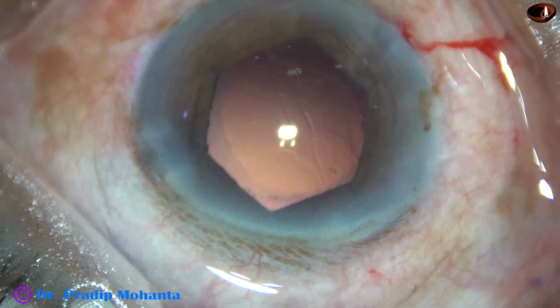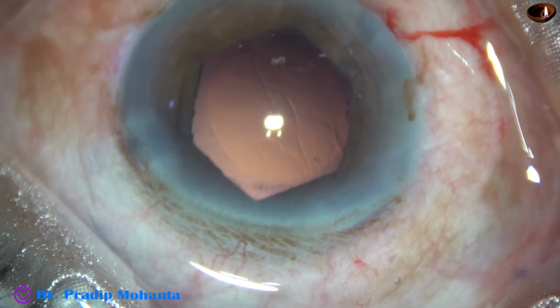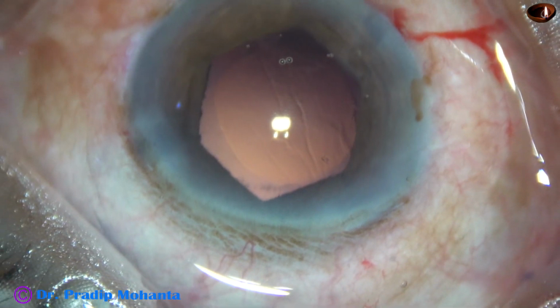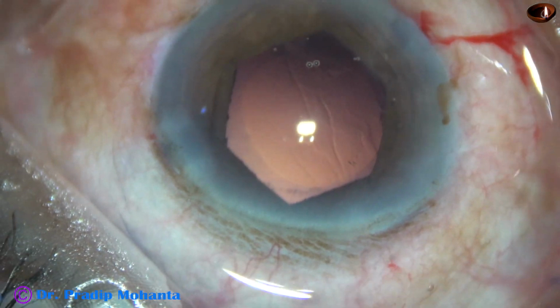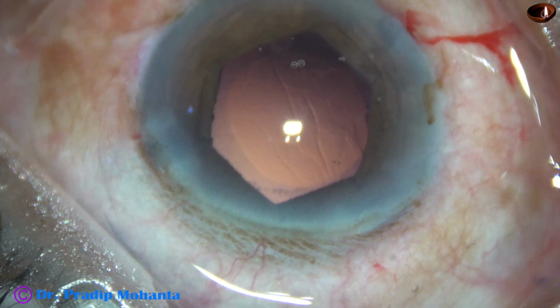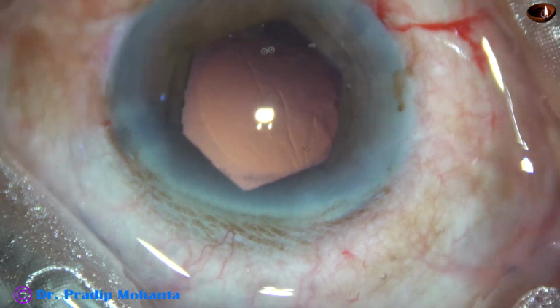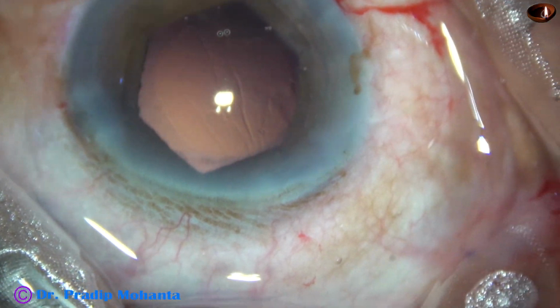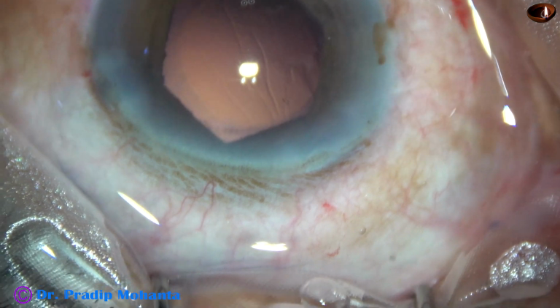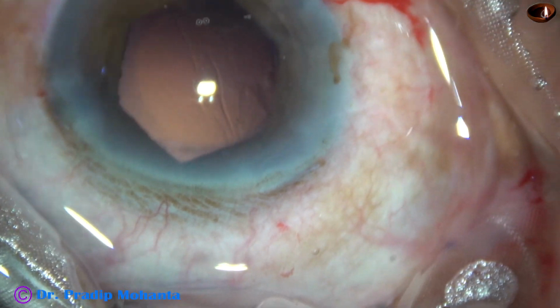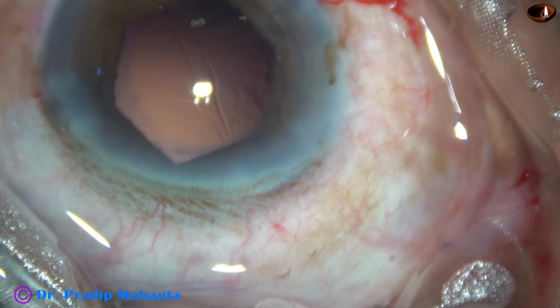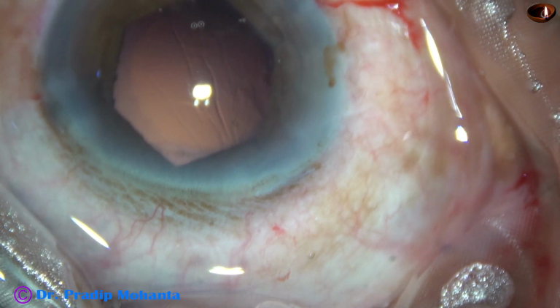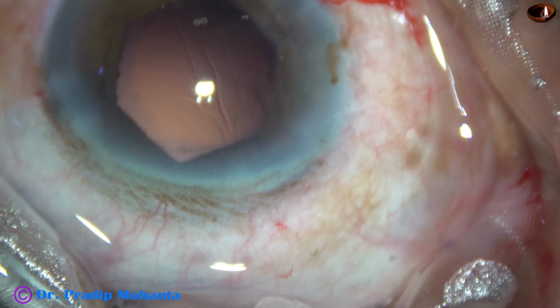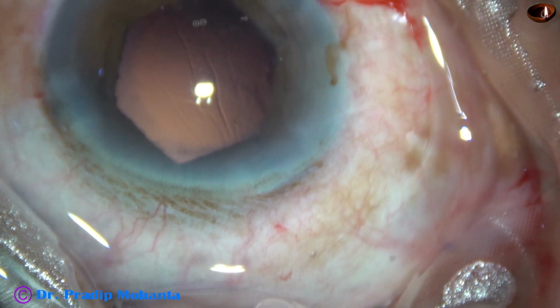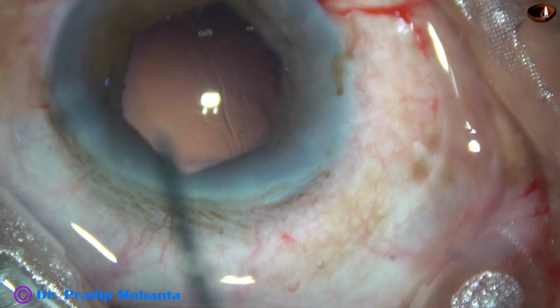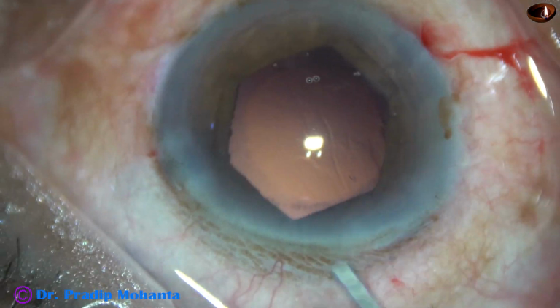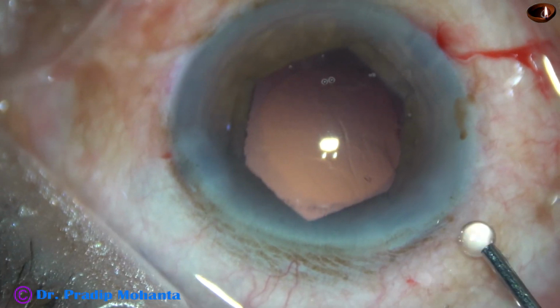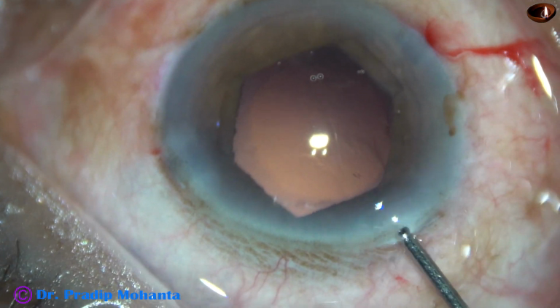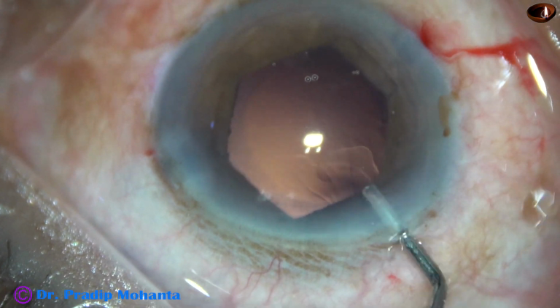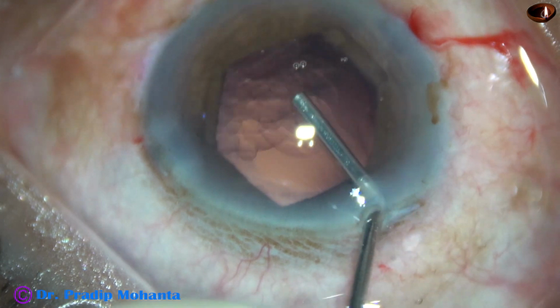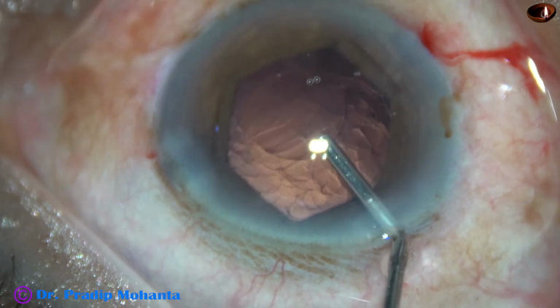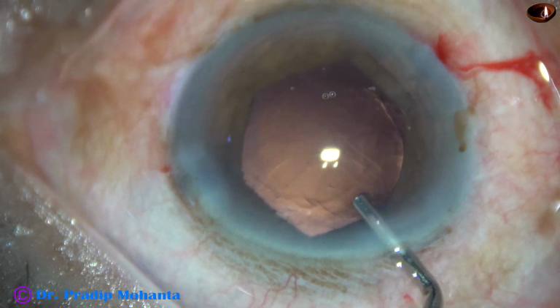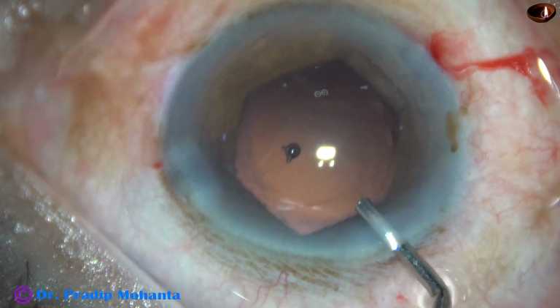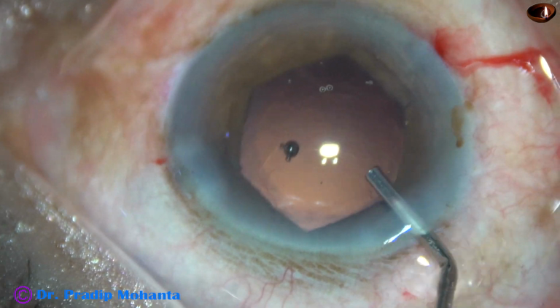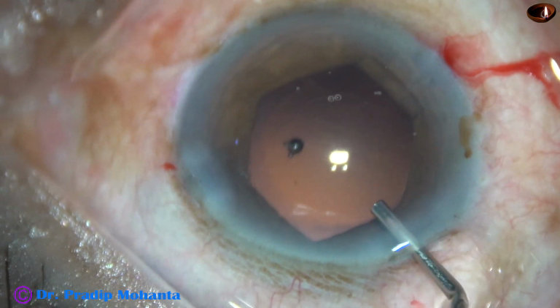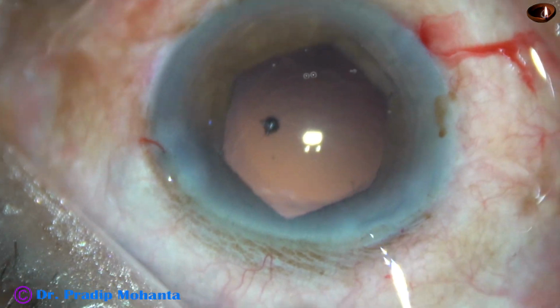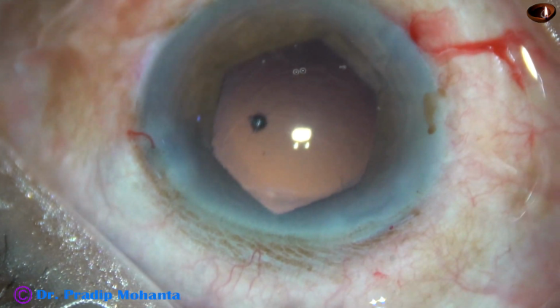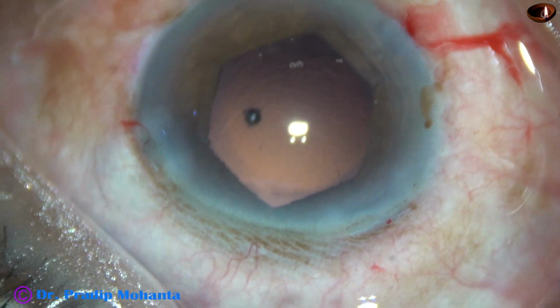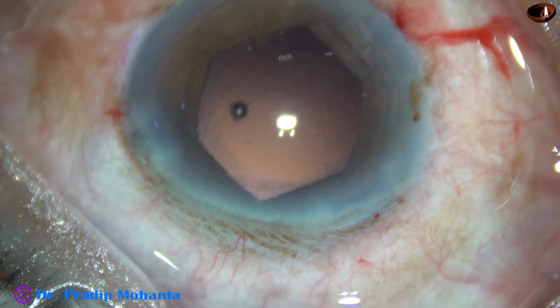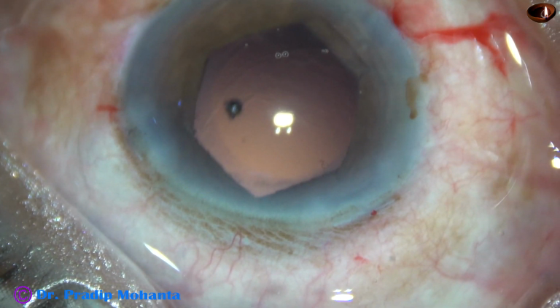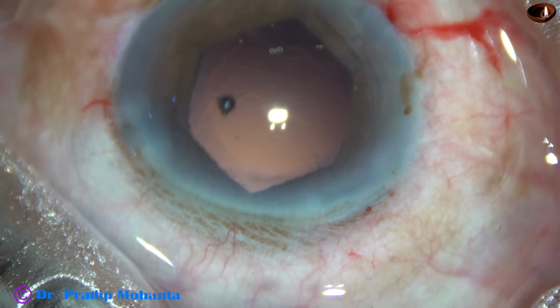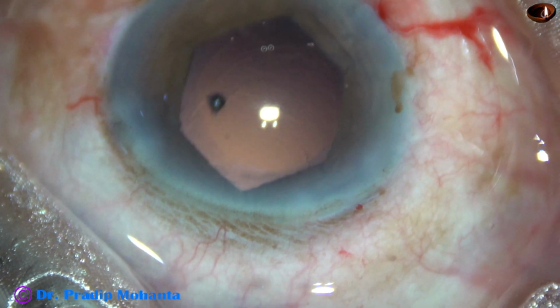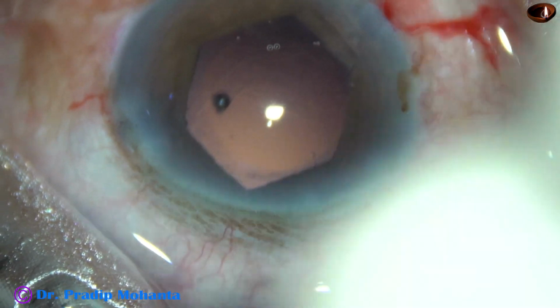The posterior capsule is cleaned. And now, 2% hydroxypropylmethylcellulose is used to fill up the capsular bag as well as the anterior chamber.